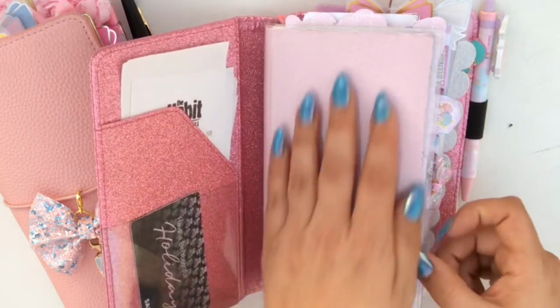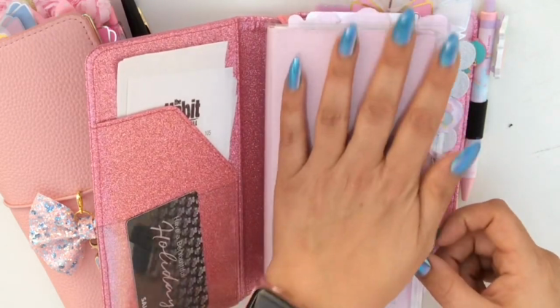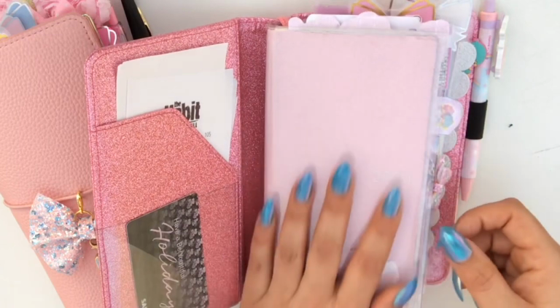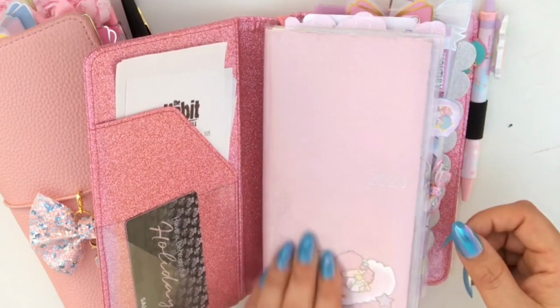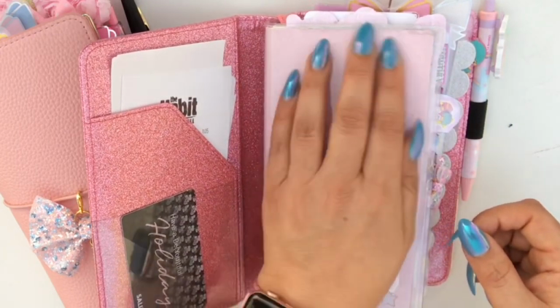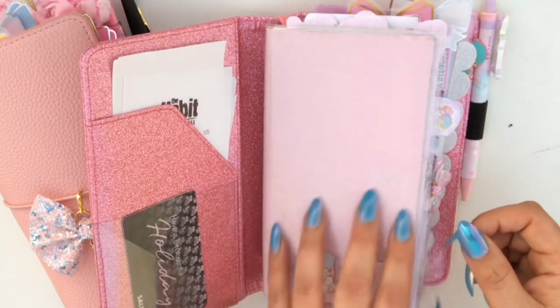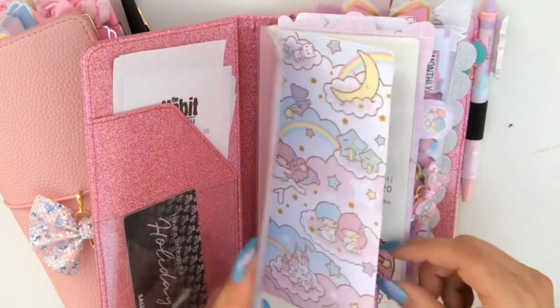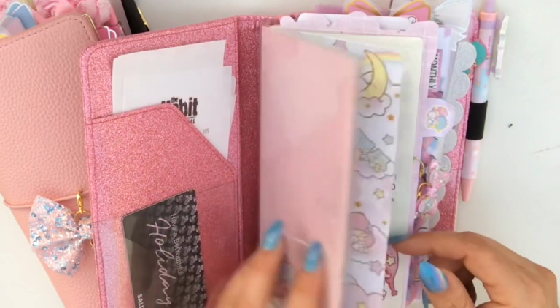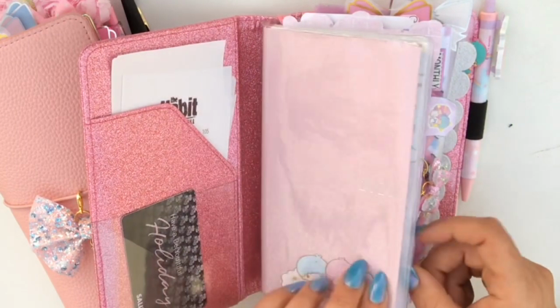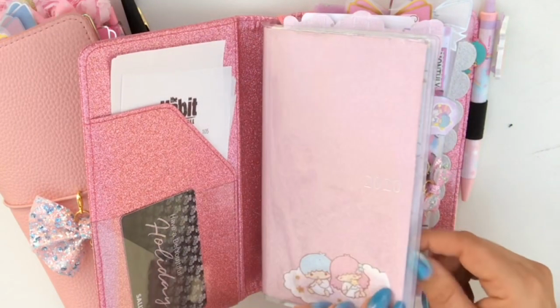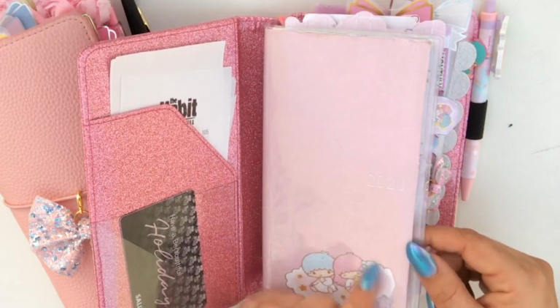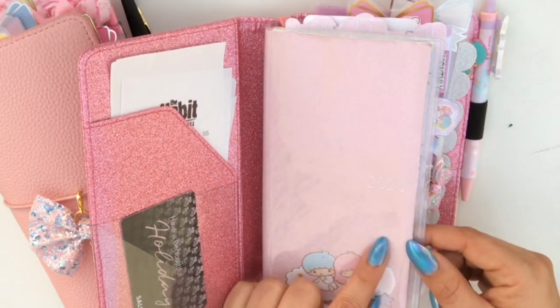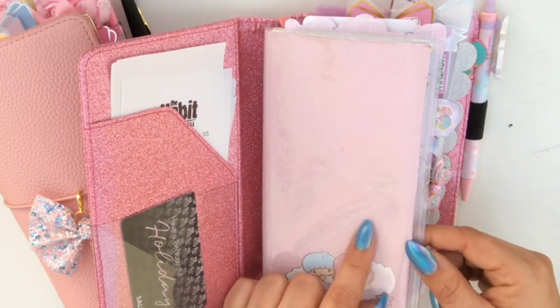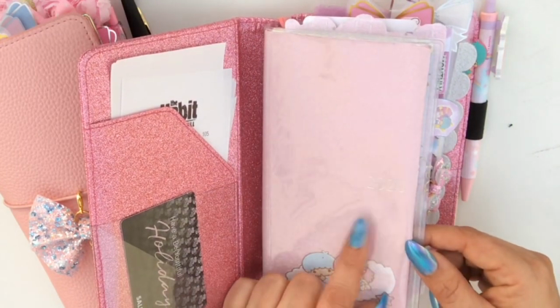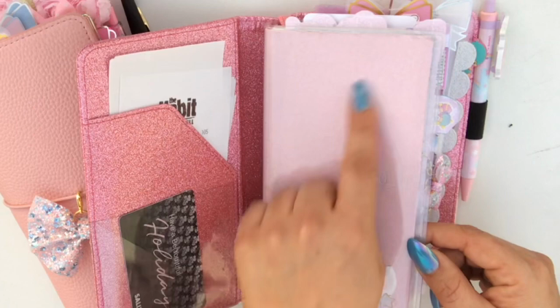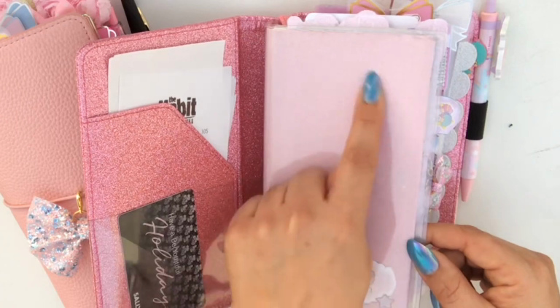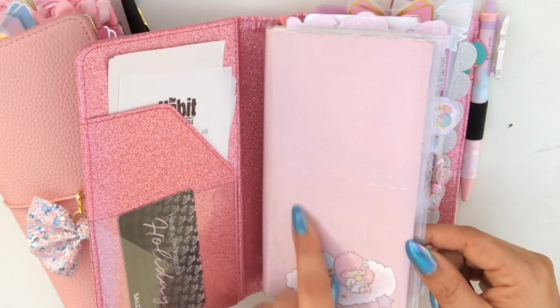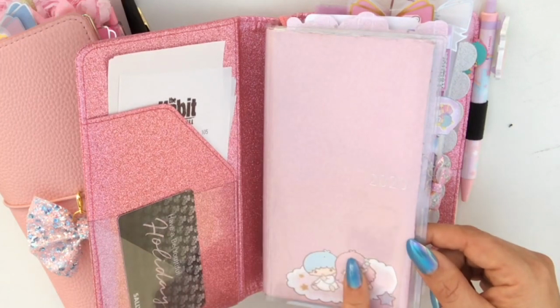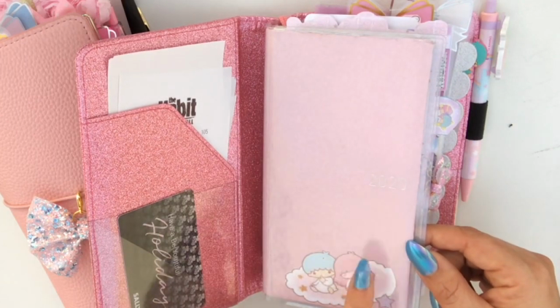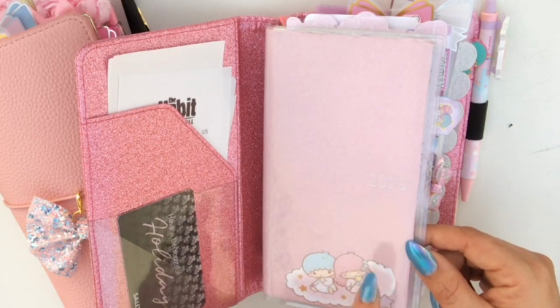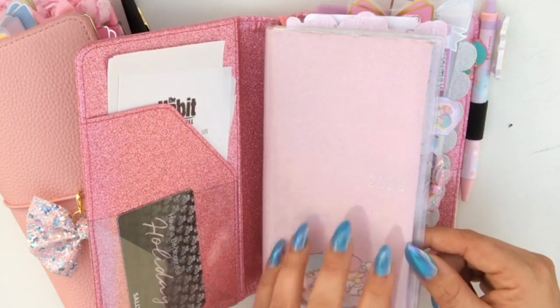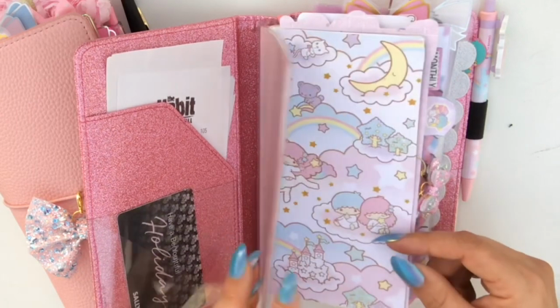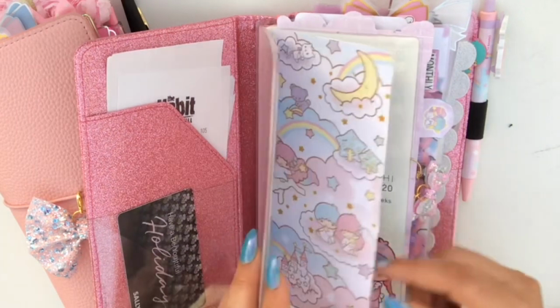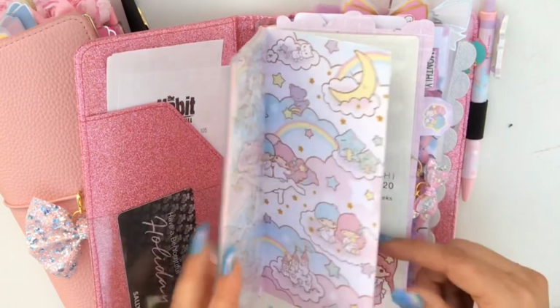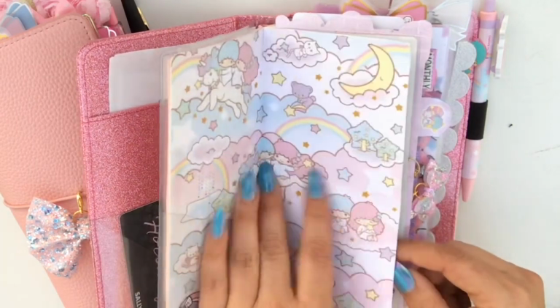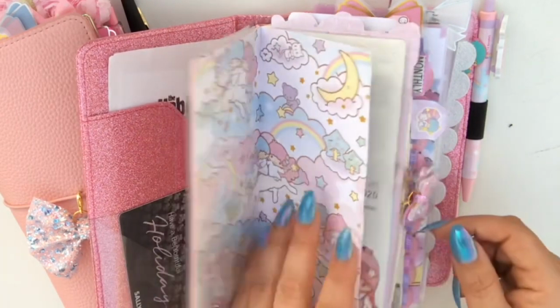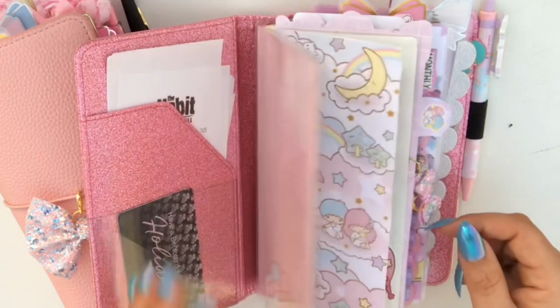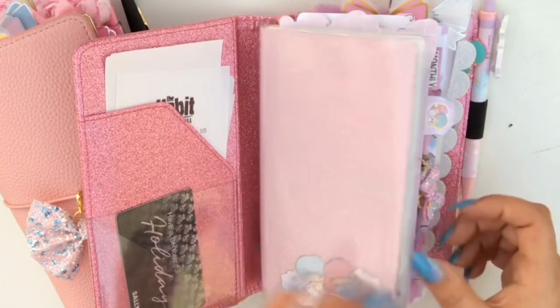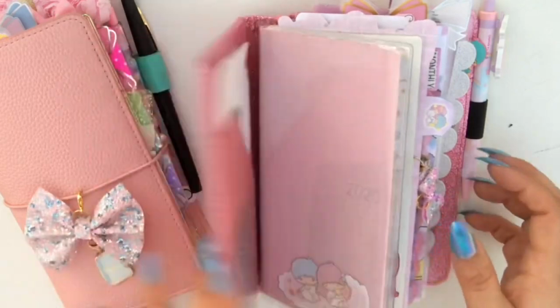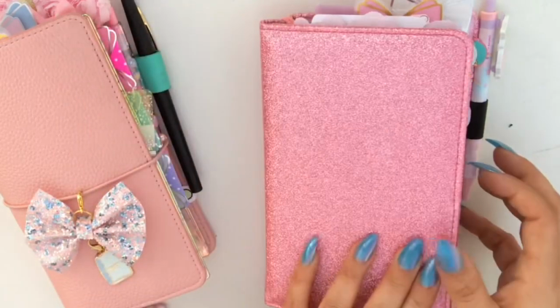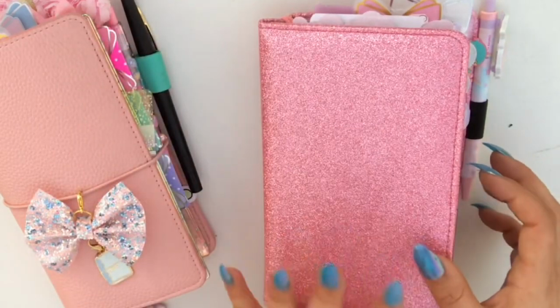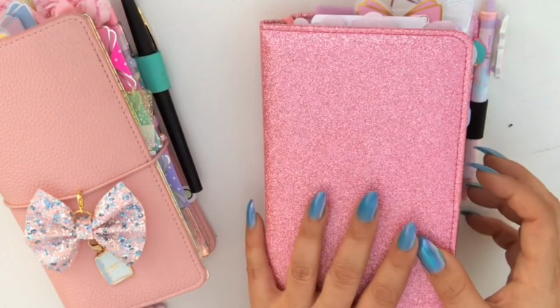Thelma herself isn't very fat, but when you add everything that I put in, she is. She could easily fit in this cover without any problems if I didn't add things to her. But of course I wanted the glittery plastic cover so that I won't ruin my cover, and I wanted to add some papers and things. So we're going to go ahead and get into what is inside Thelma.